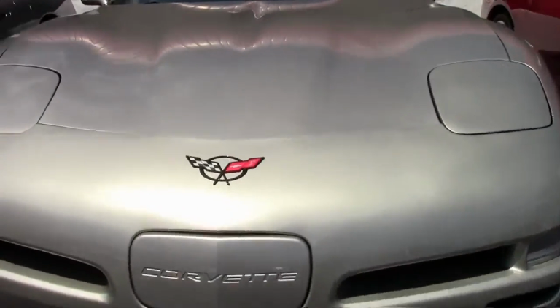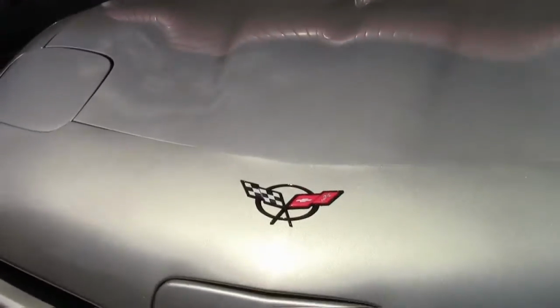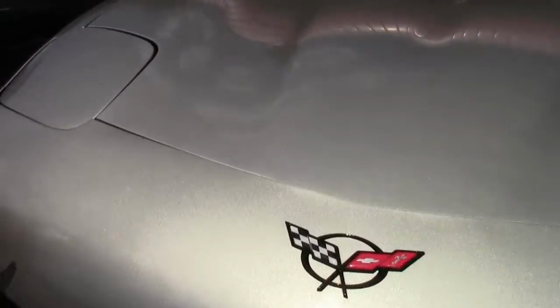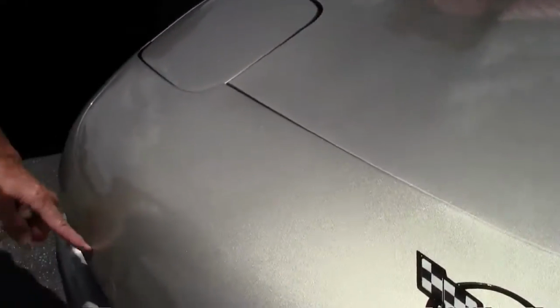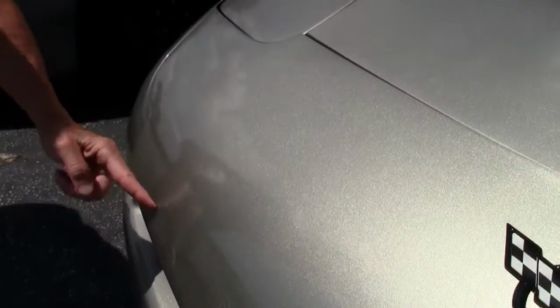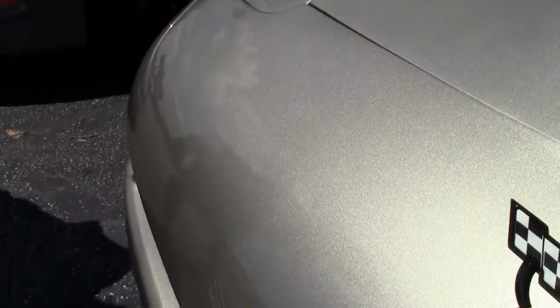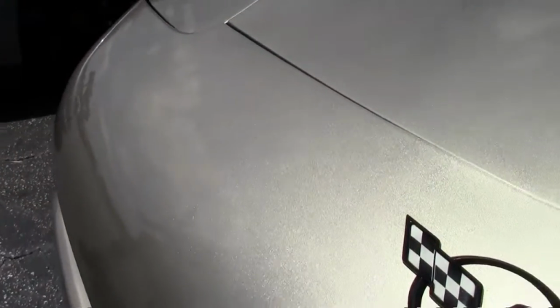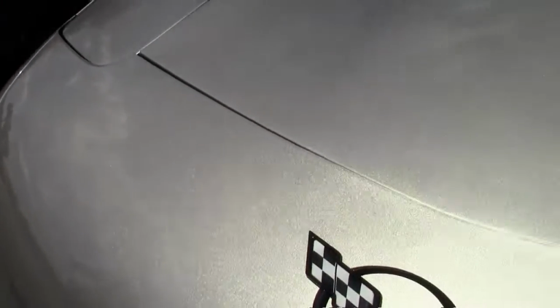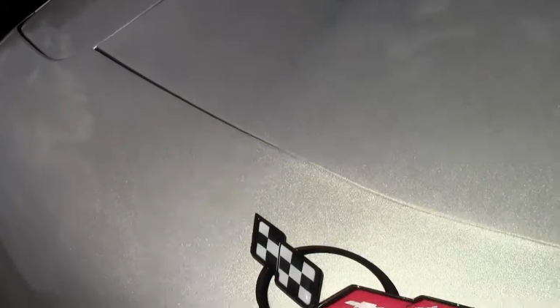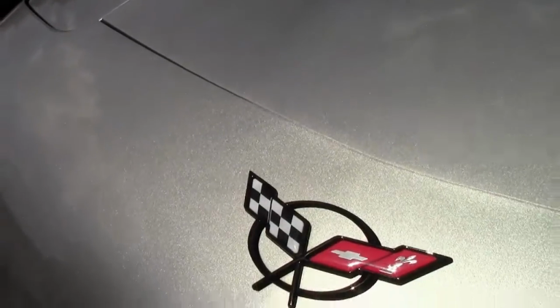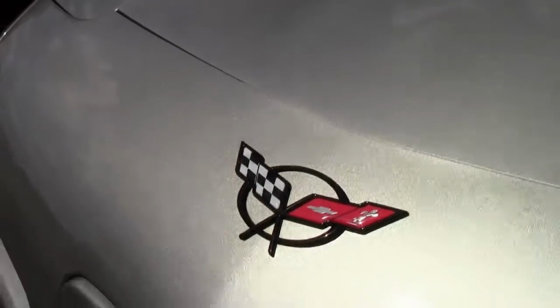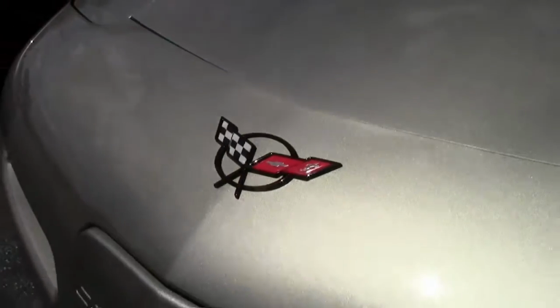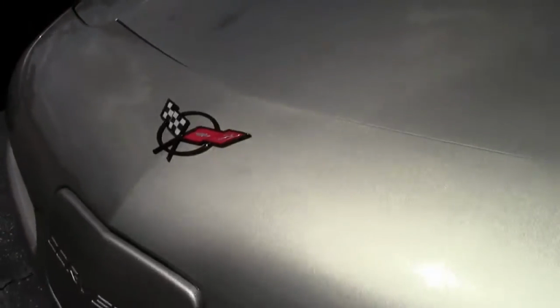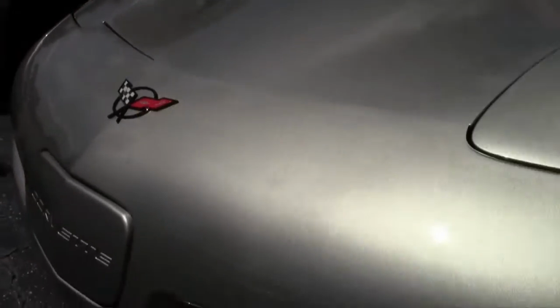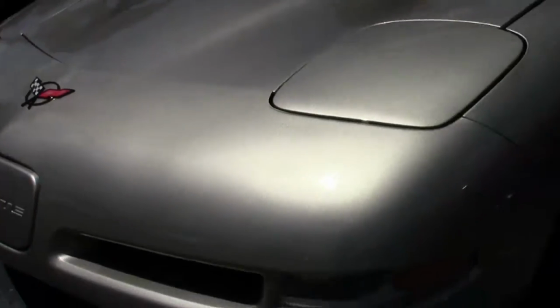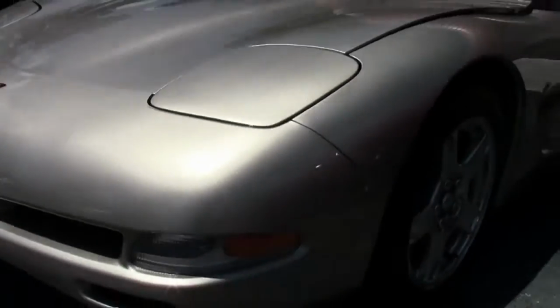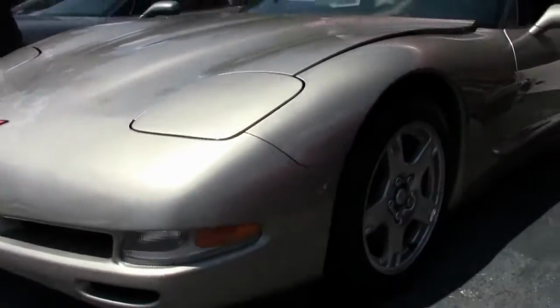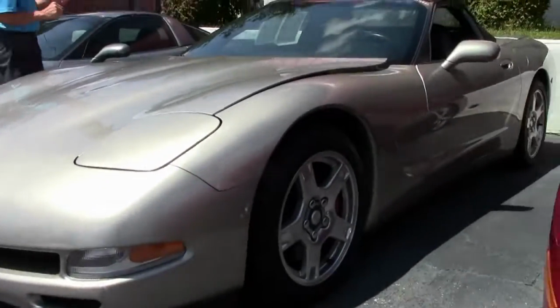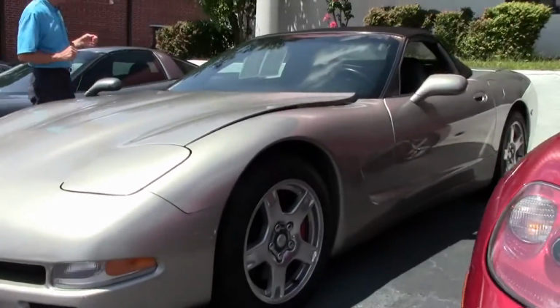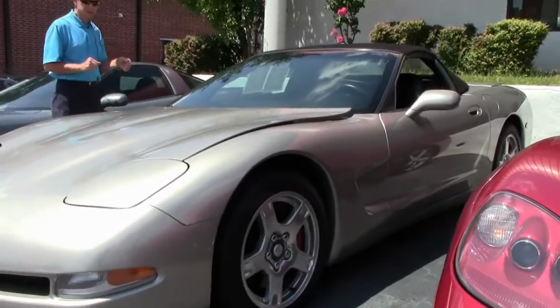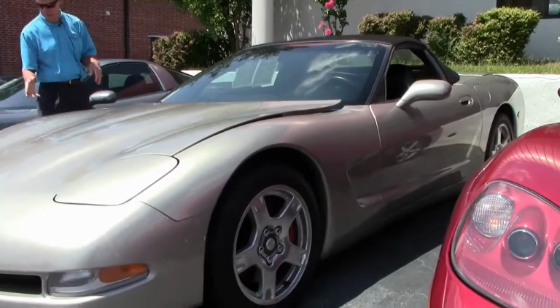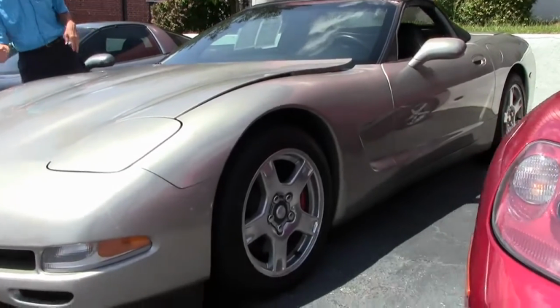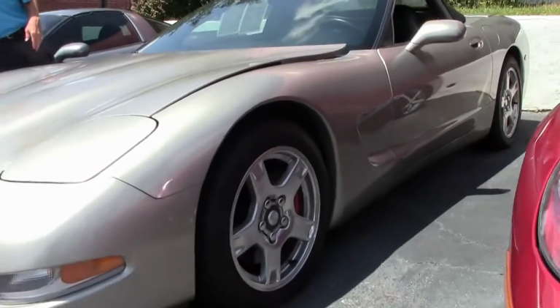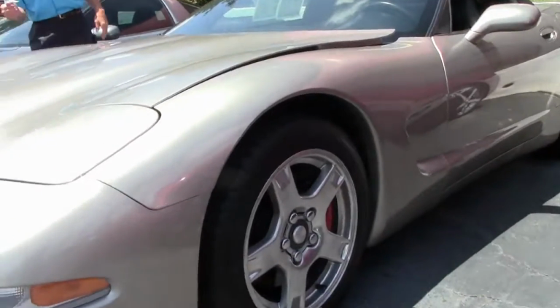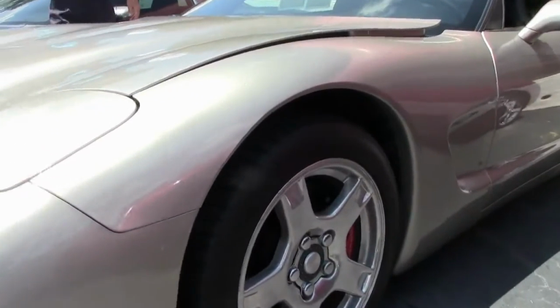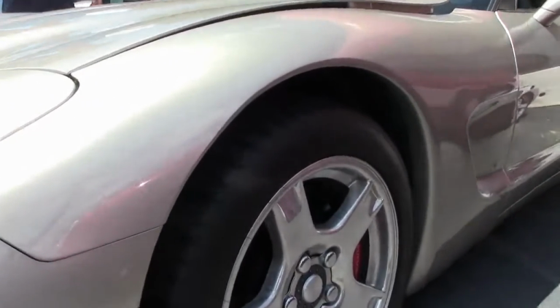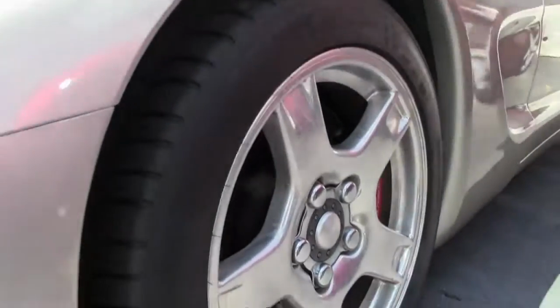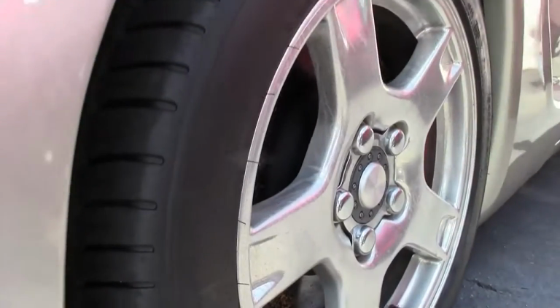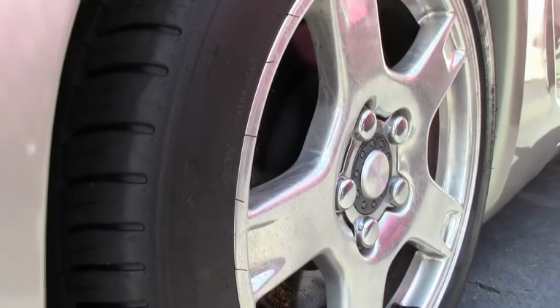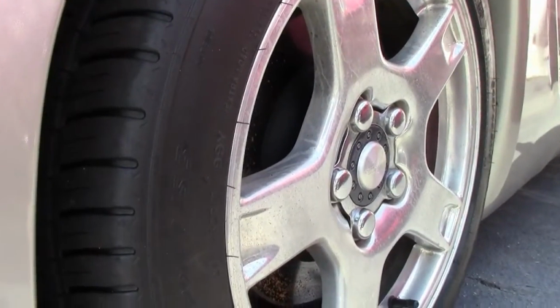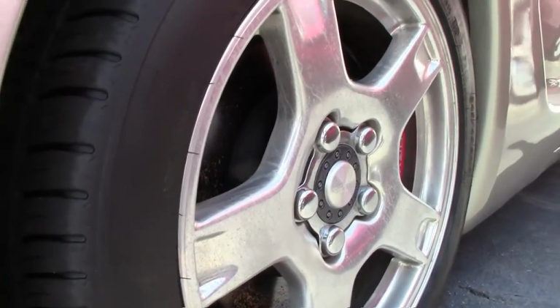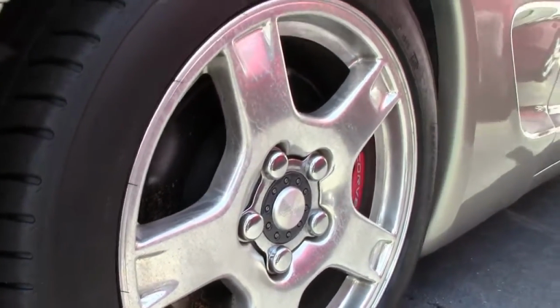We do have one little scratch in the front — nothing bad. Emblems look good. And as we walk around you can see it's got Michelin tires that appear to be recent, fairly new, and in great shape.